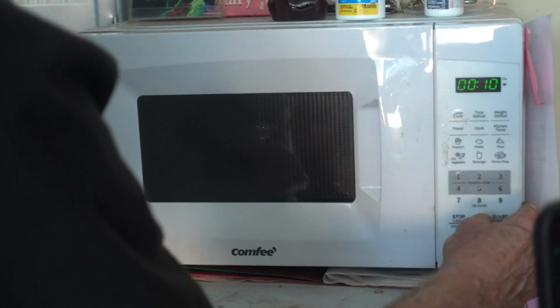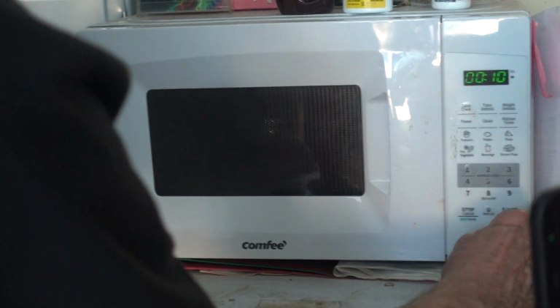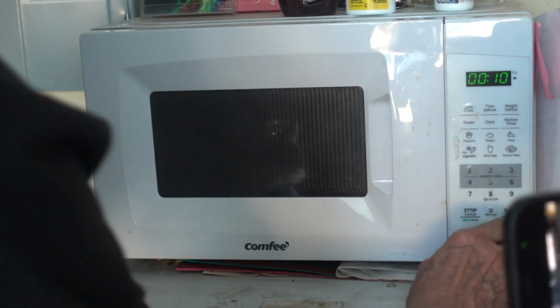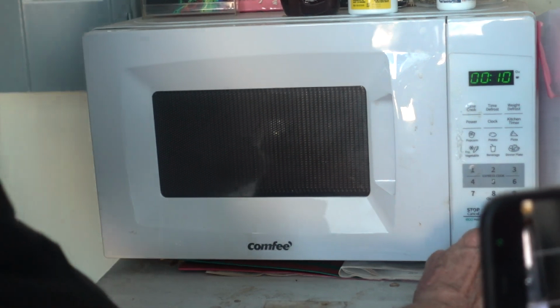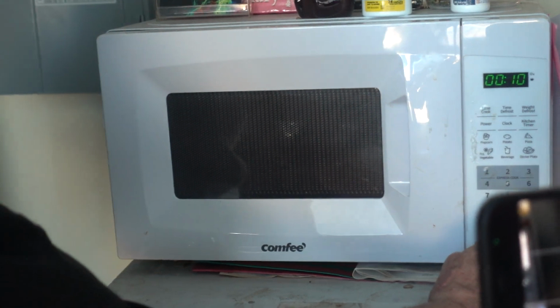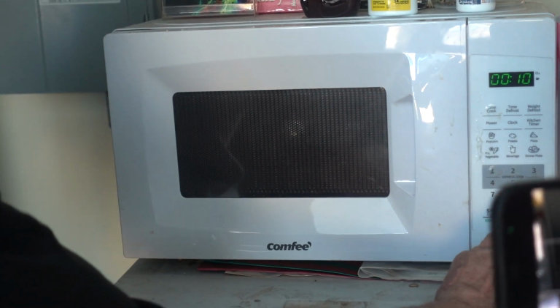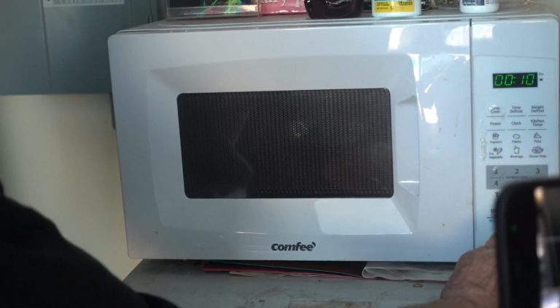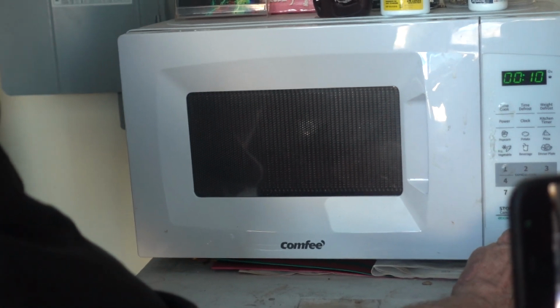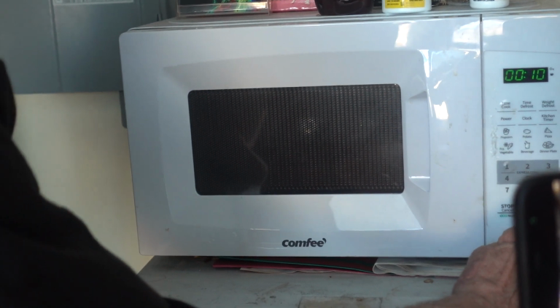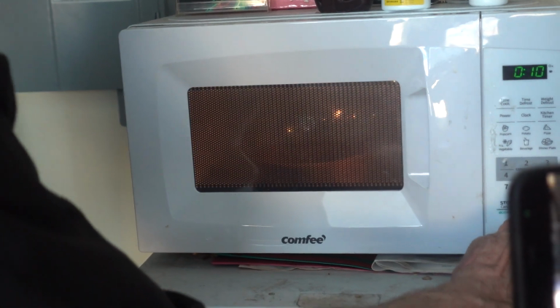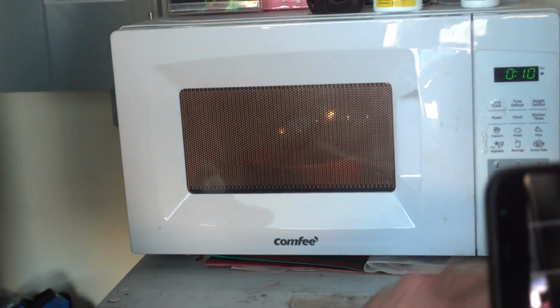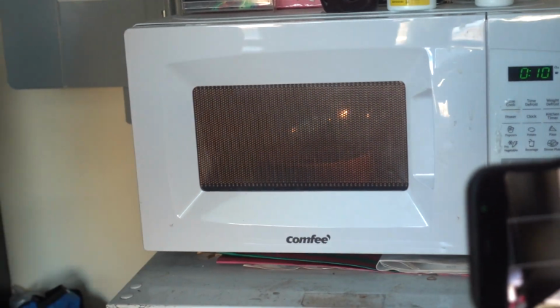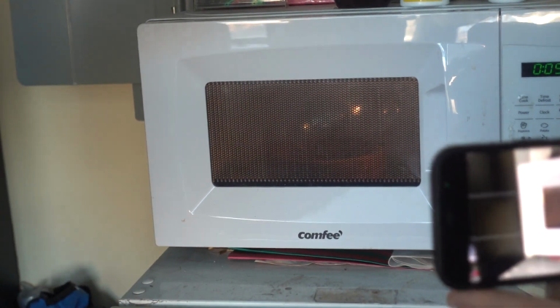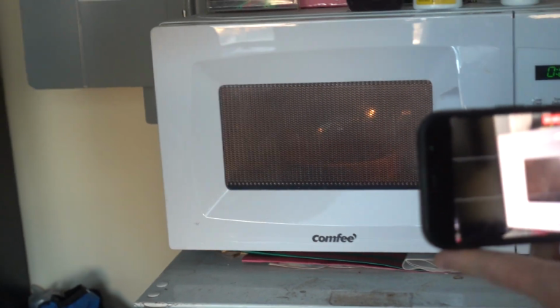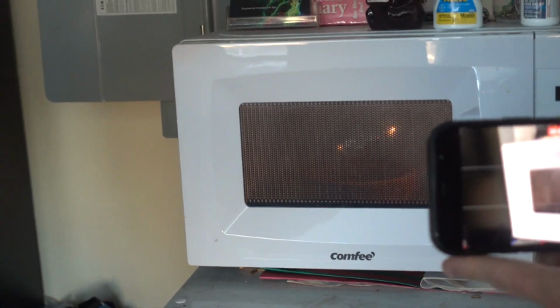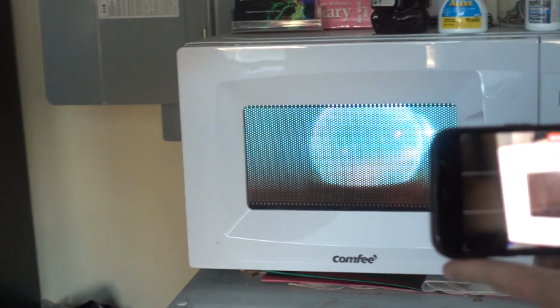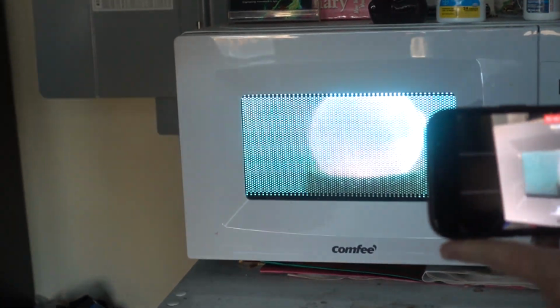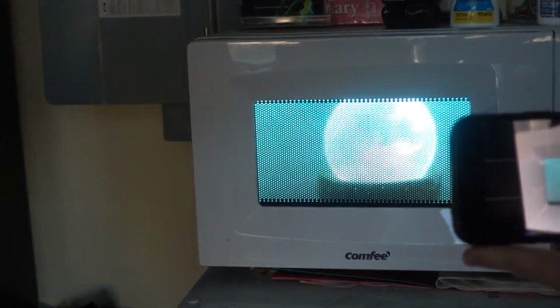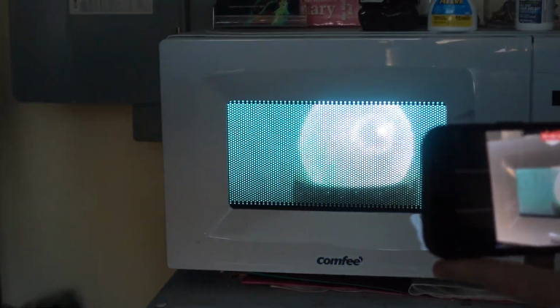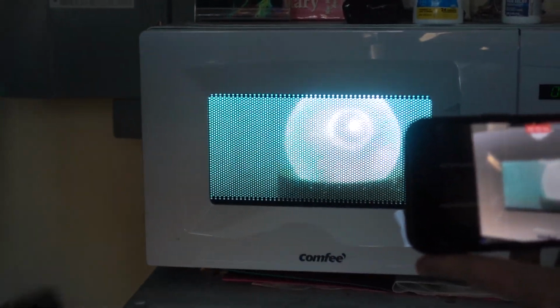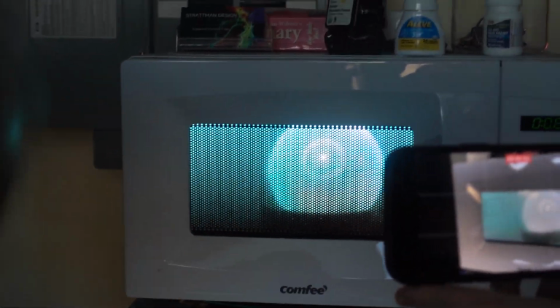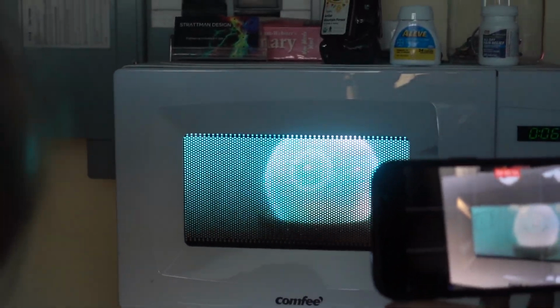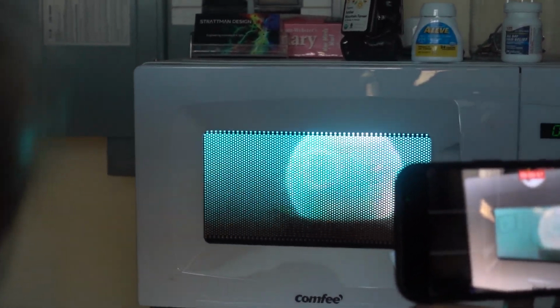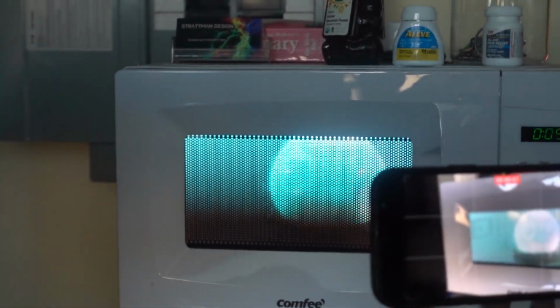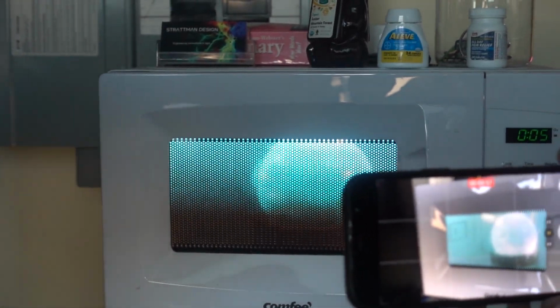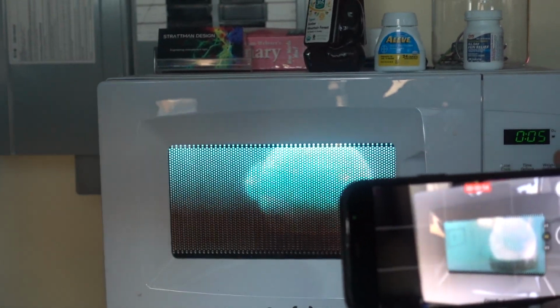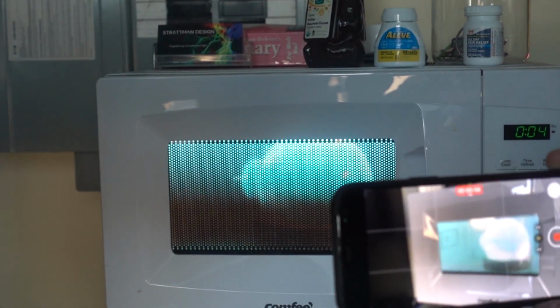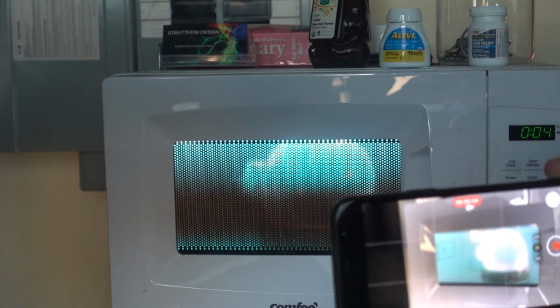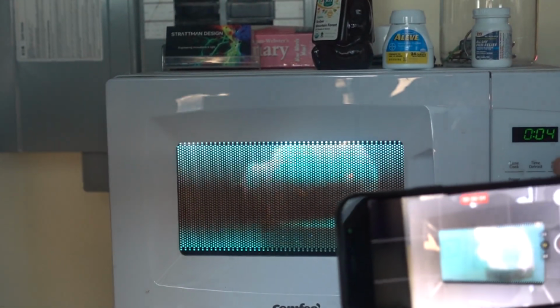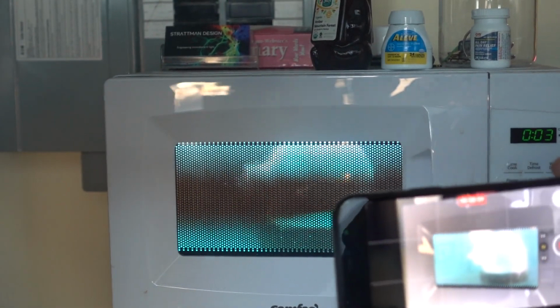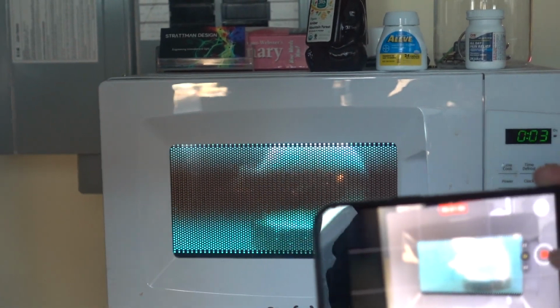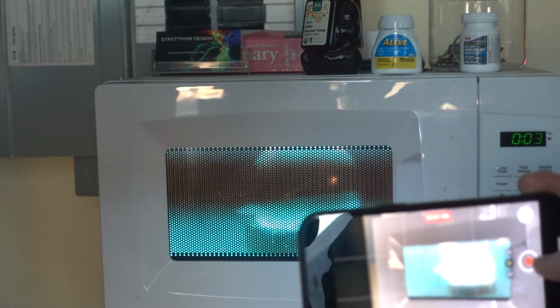Of all the stuff to put in a microwave oven. Three, two, one. This is way better than putting CDs in. Whoa. It's around the tubulation it's getting. Look at that. Wow.